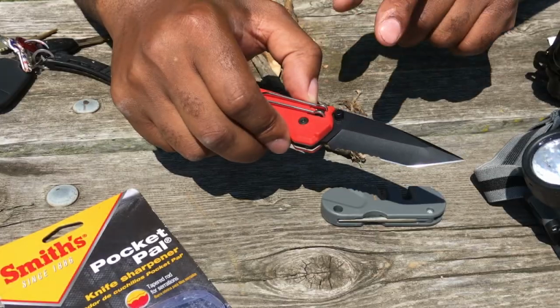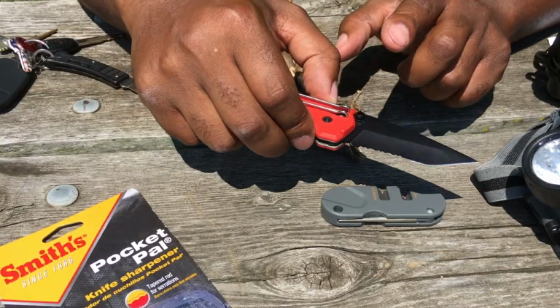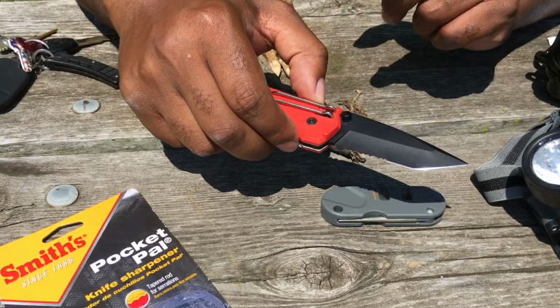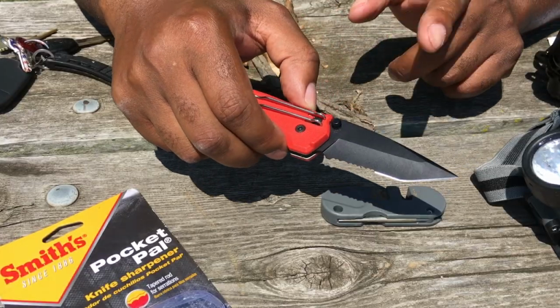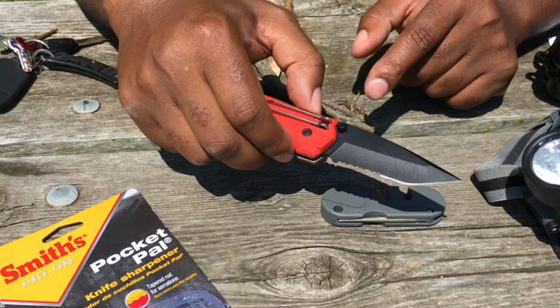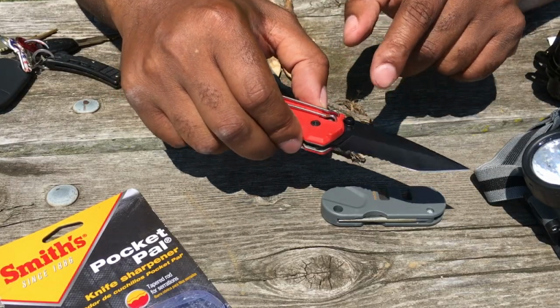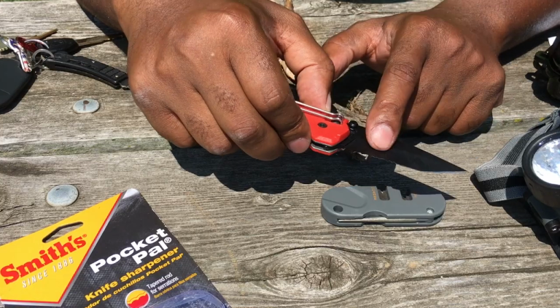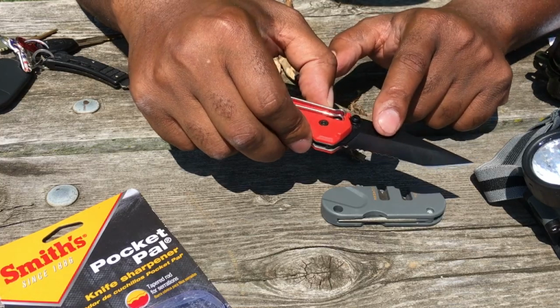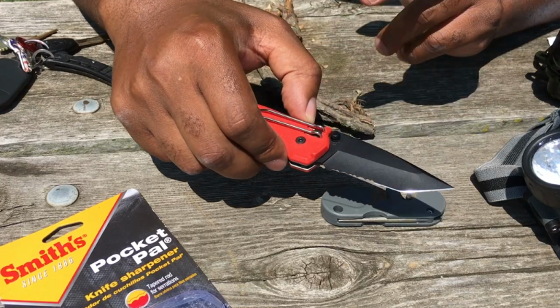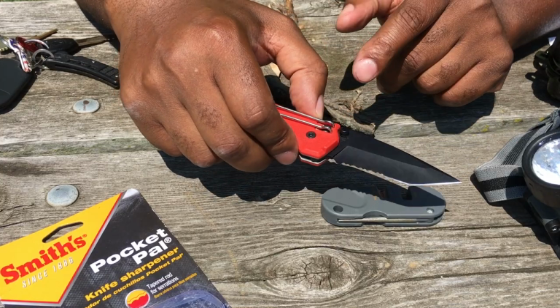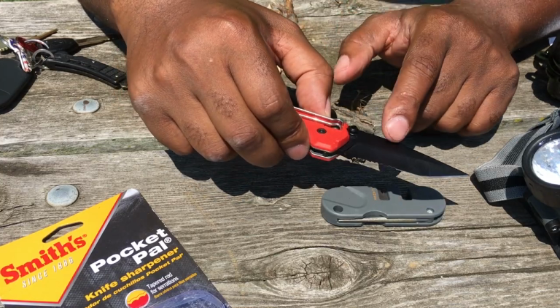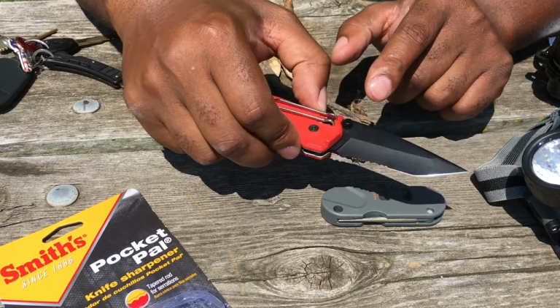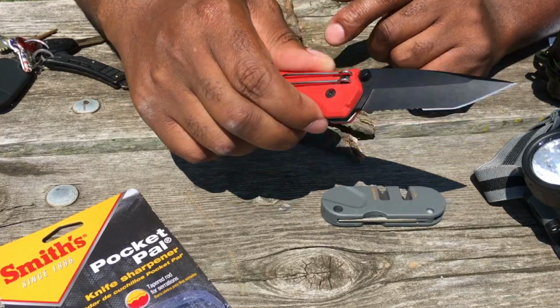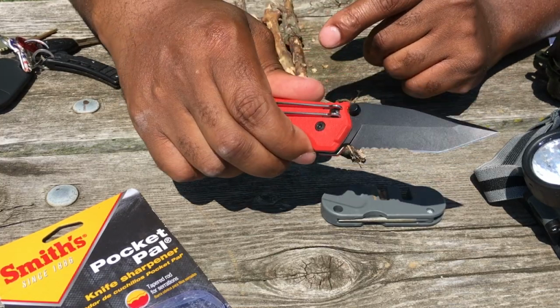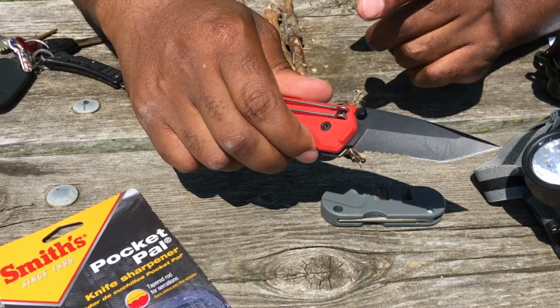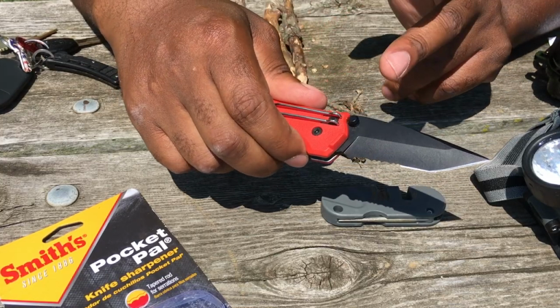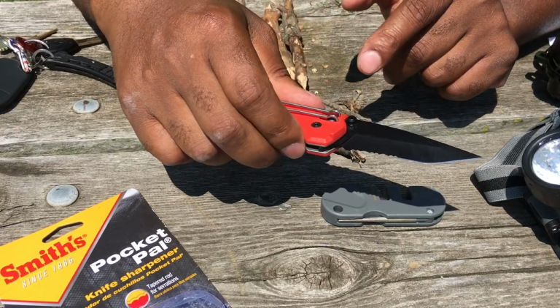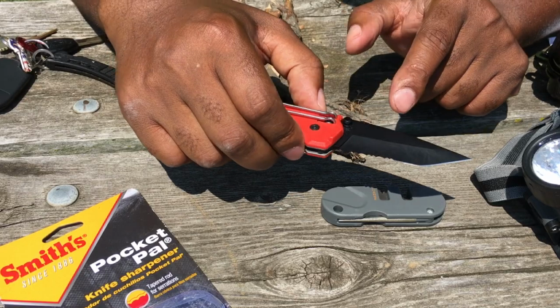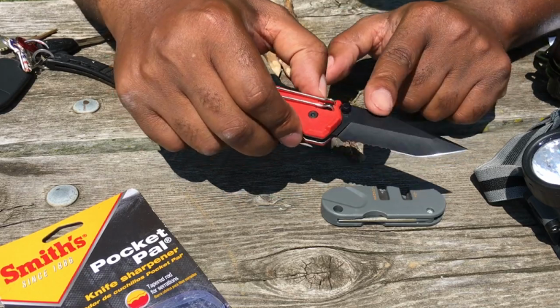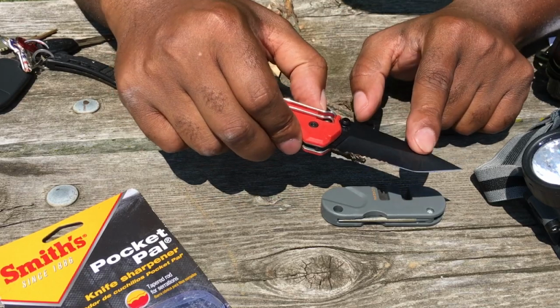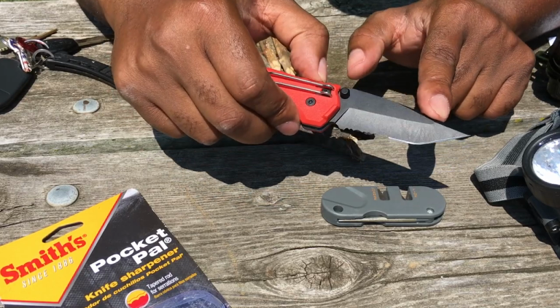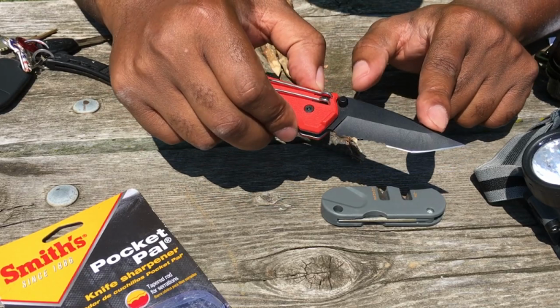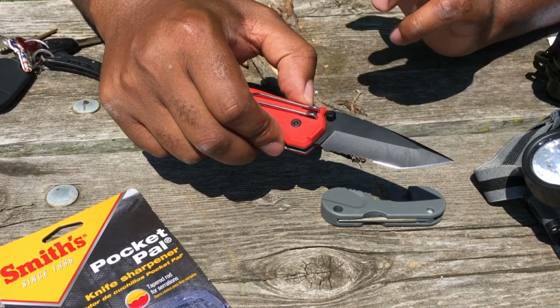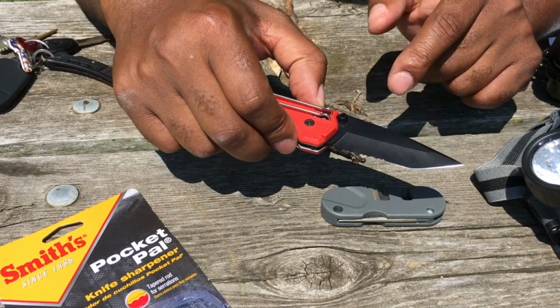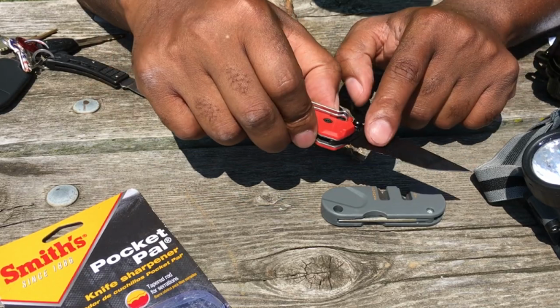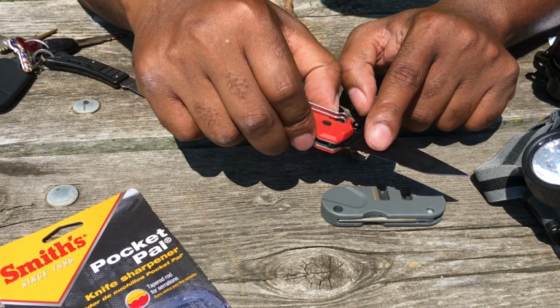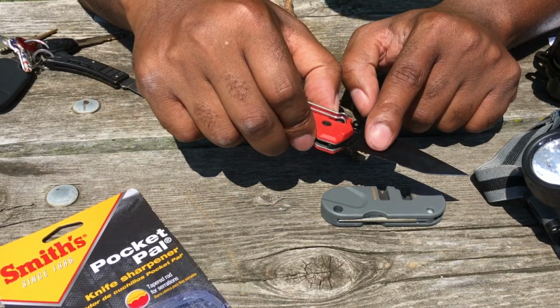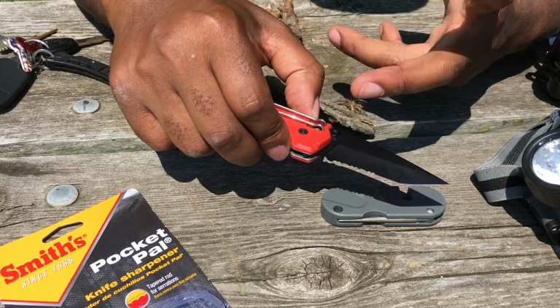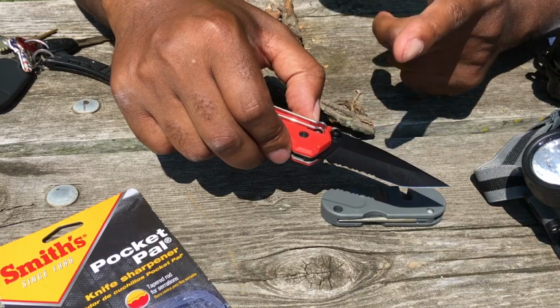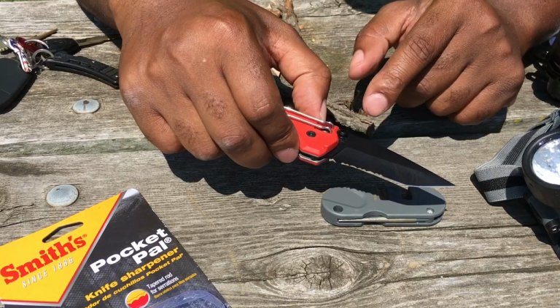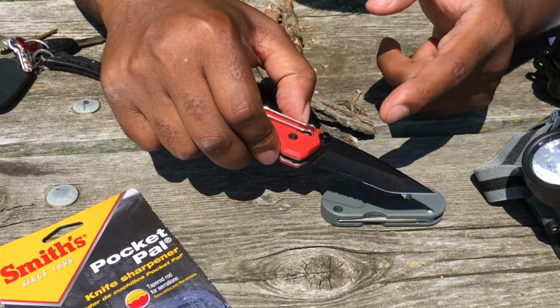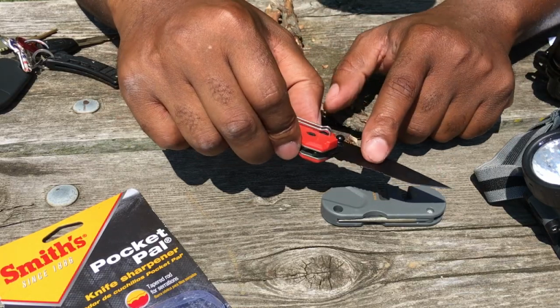Typically I'll default to a Tanto-style blade with serrations for my work knives, because it's a great utilitarian type of knife to own. You could use the Tanto portion of the blade for self-defense, and you could use the serrated edge for making deep cuts in a working environment.